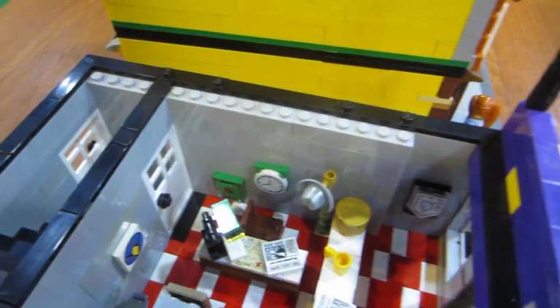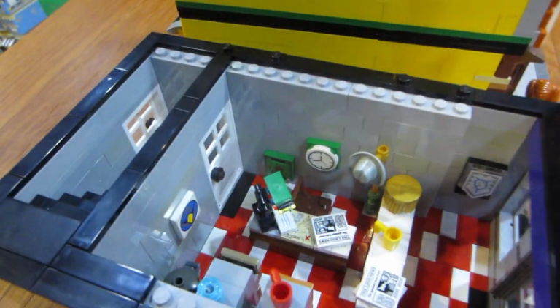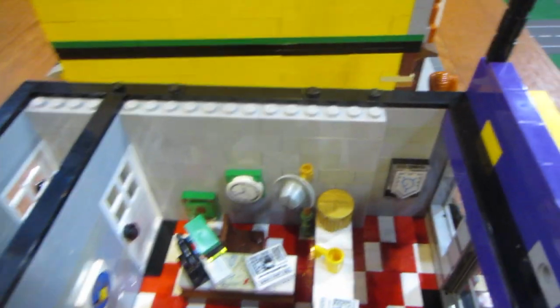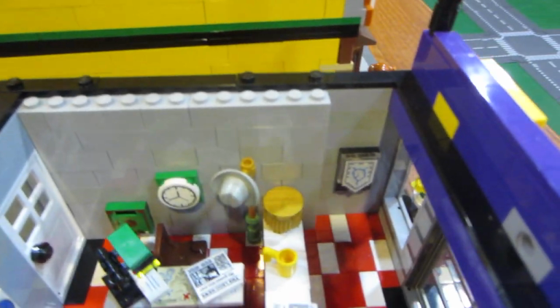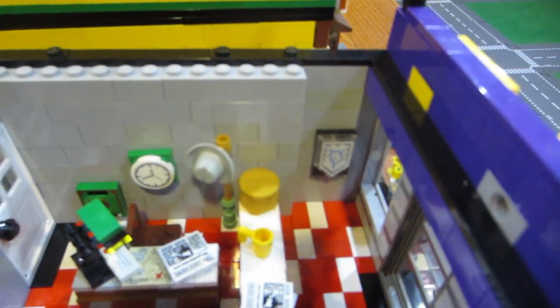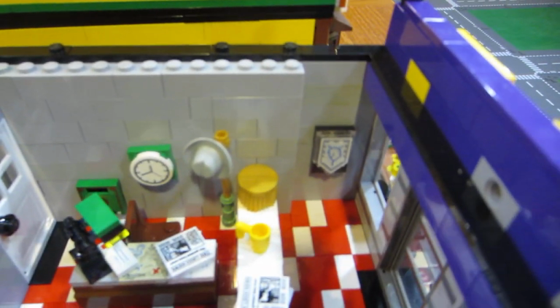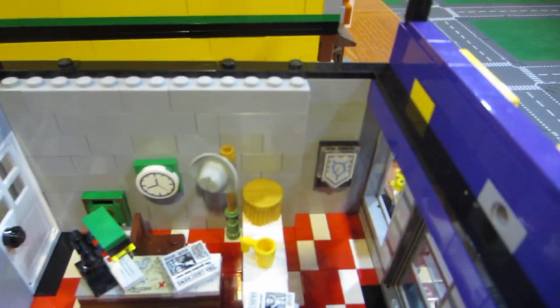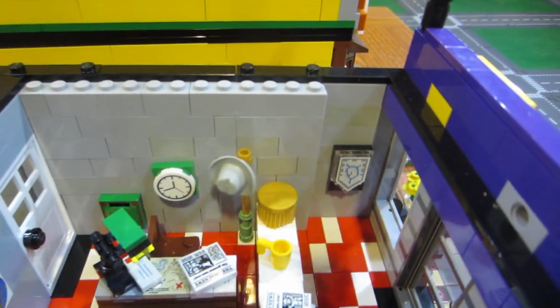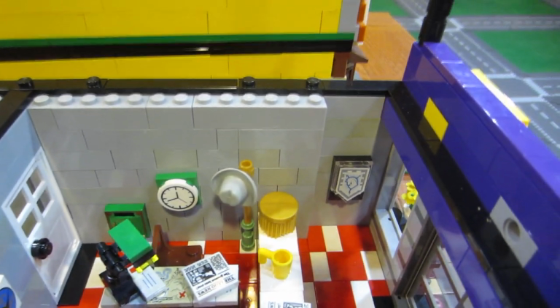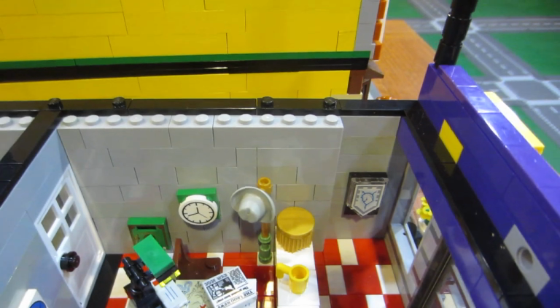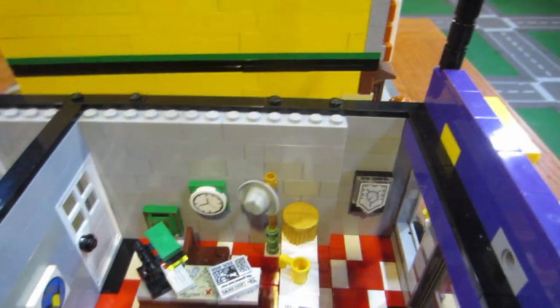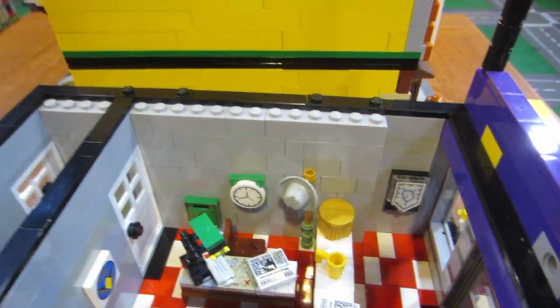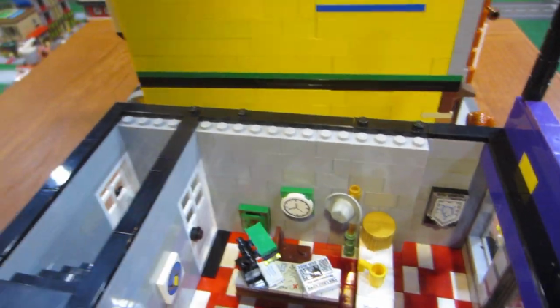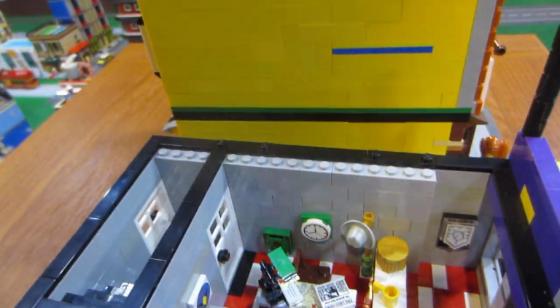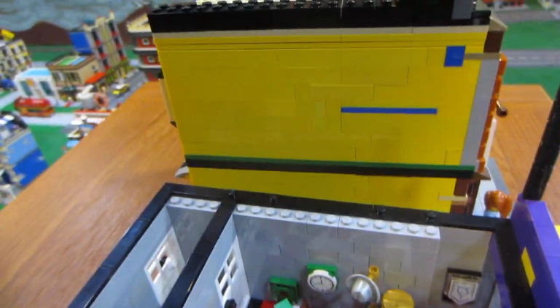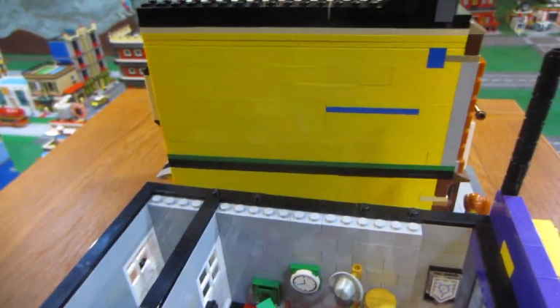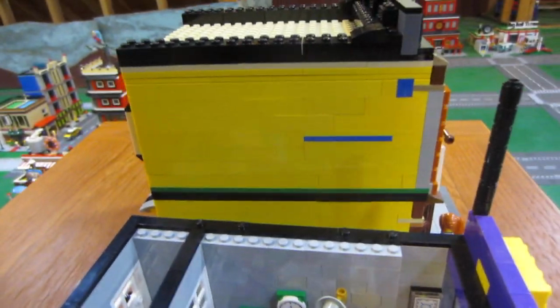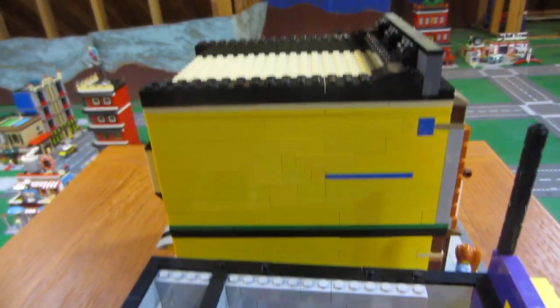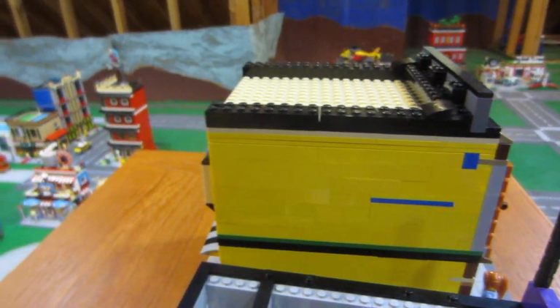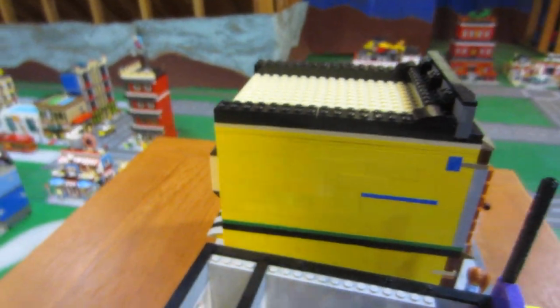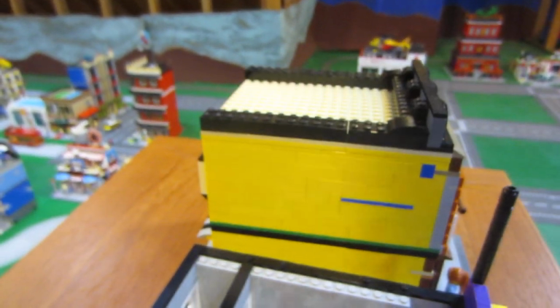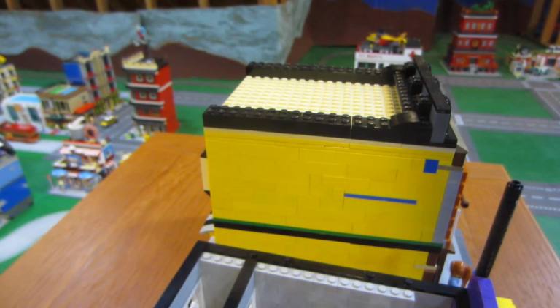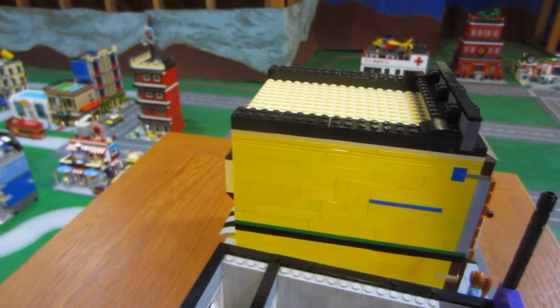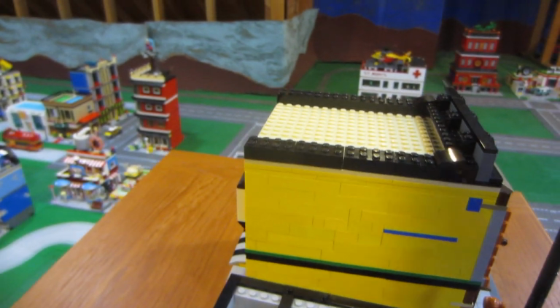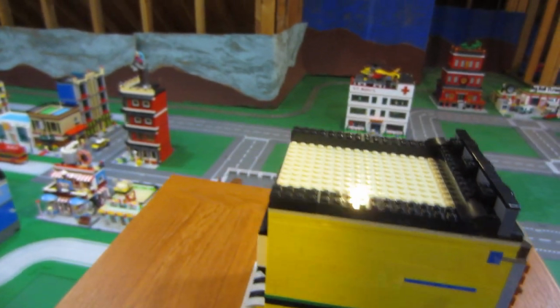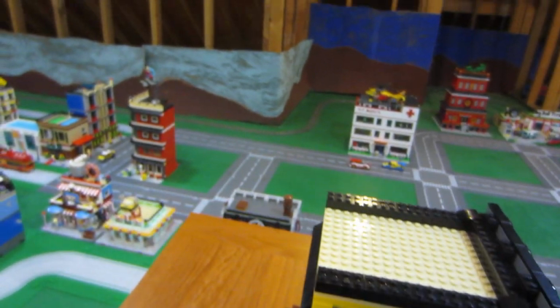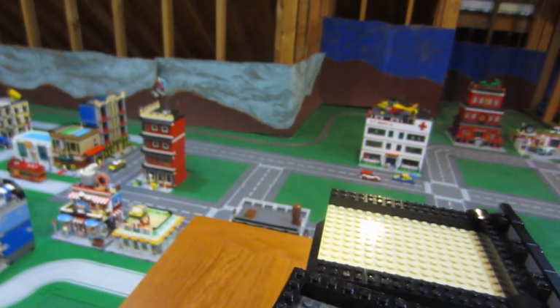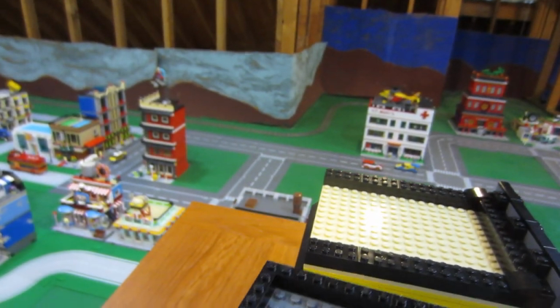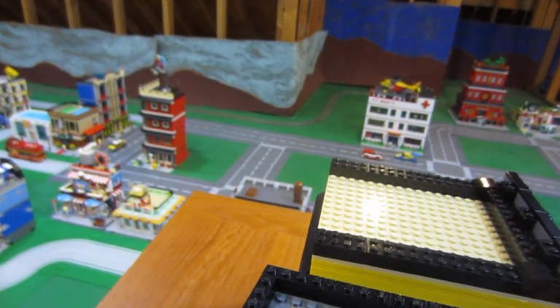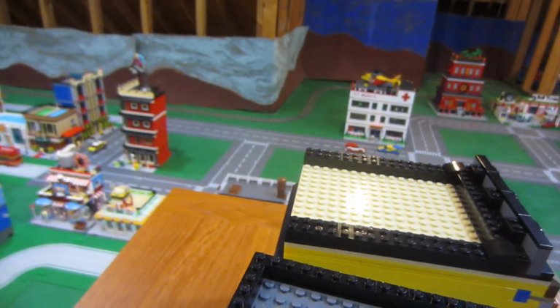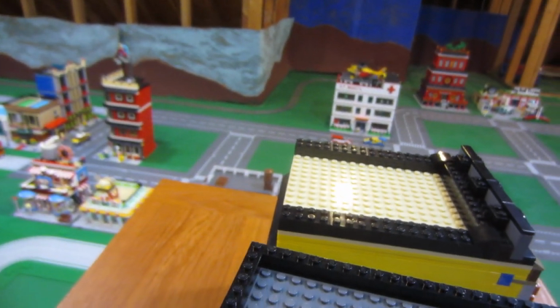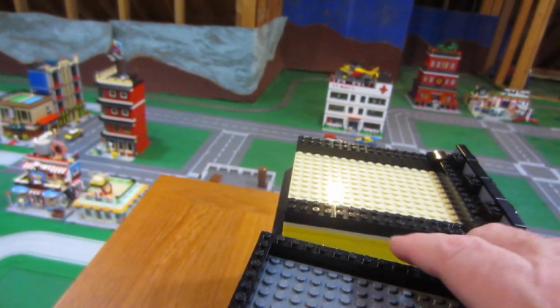And there's a little symbol on the door there. So we will put this back on and then move up to the second floor.